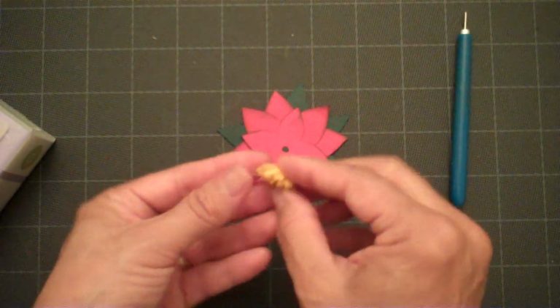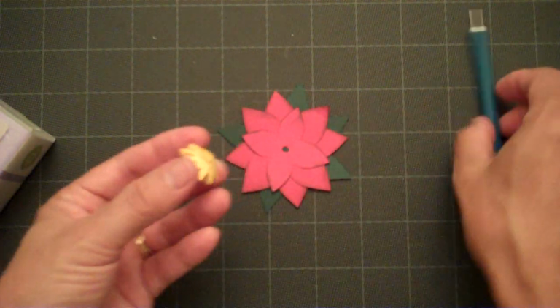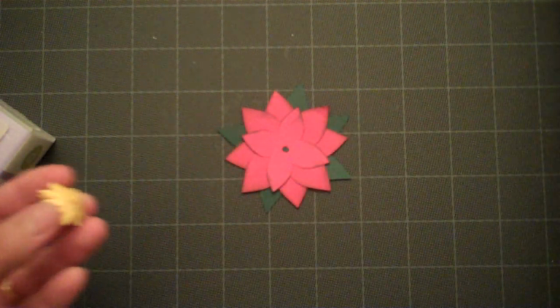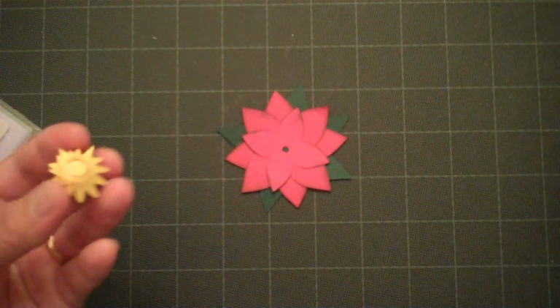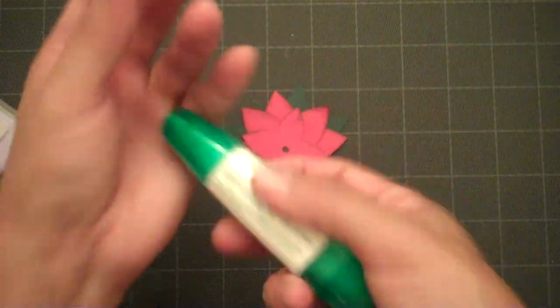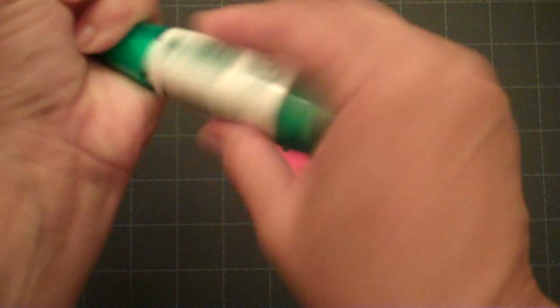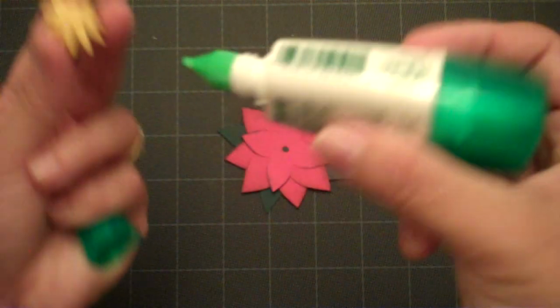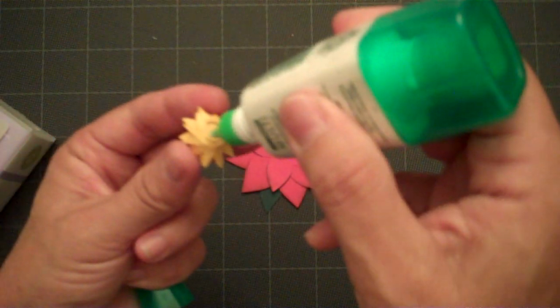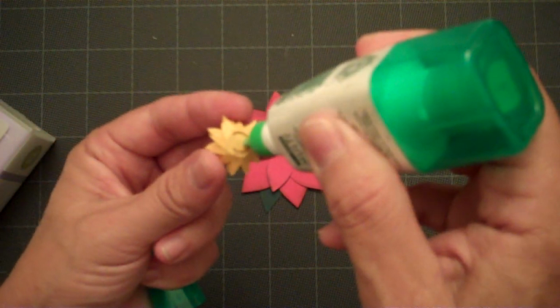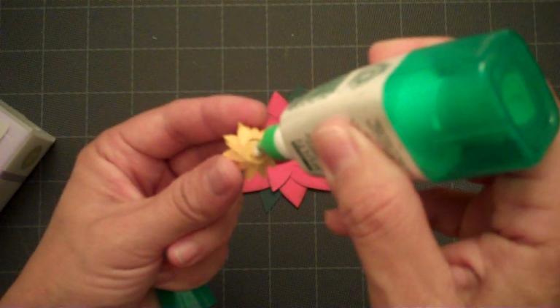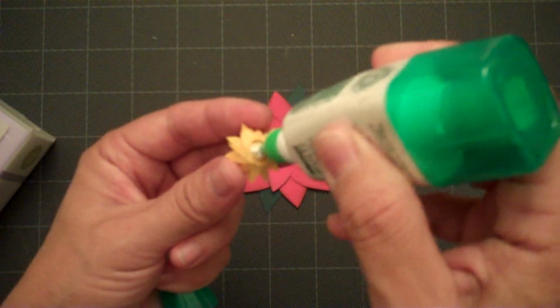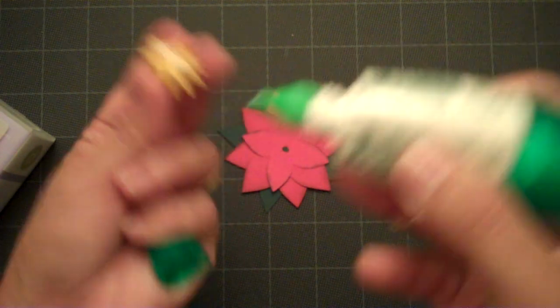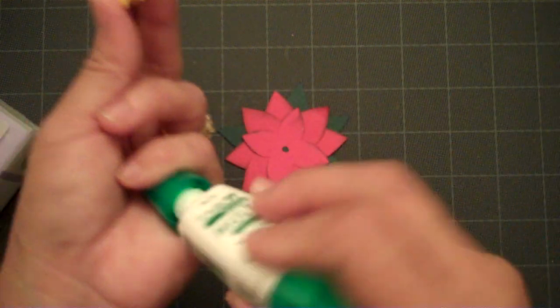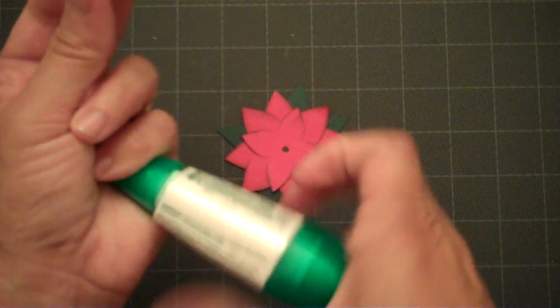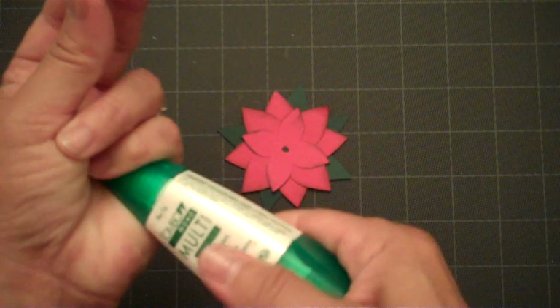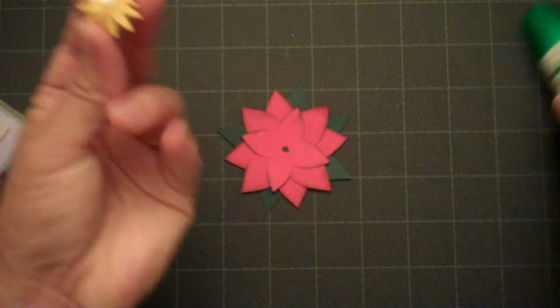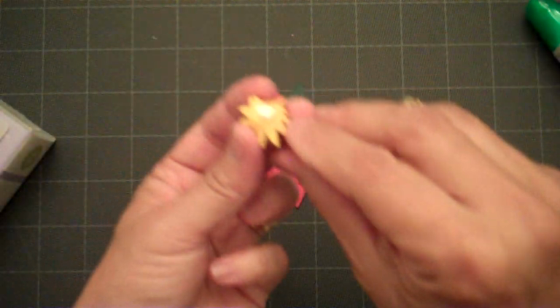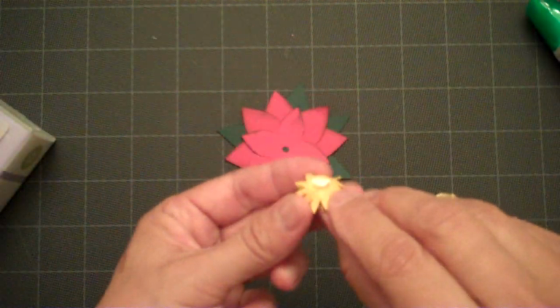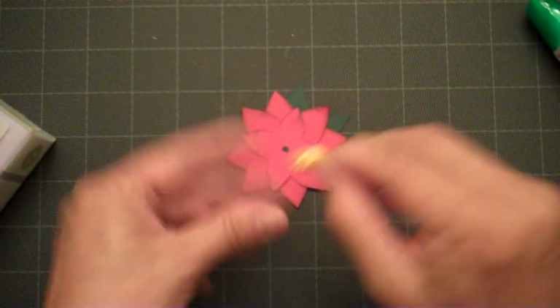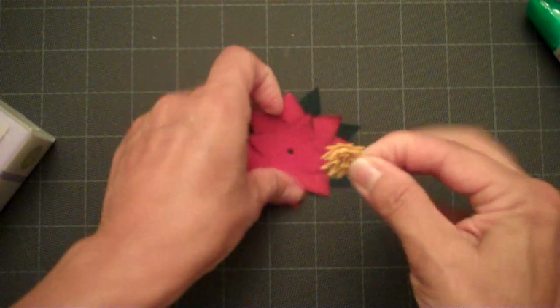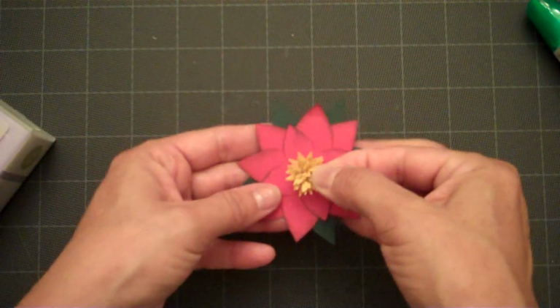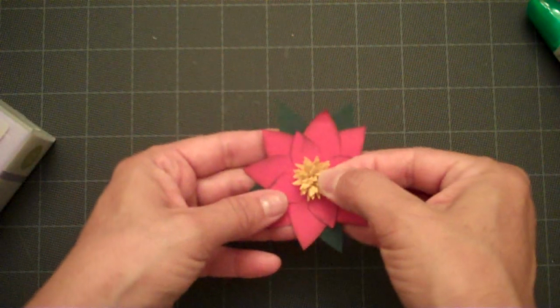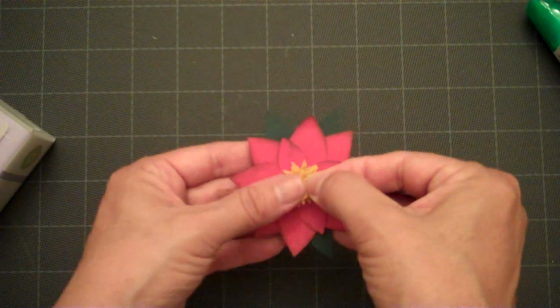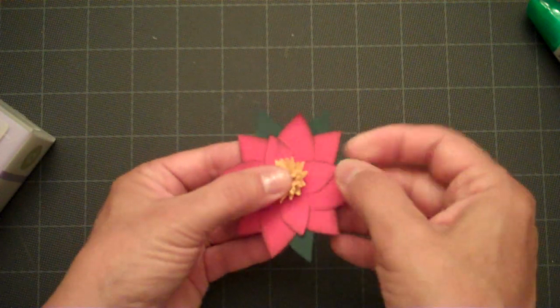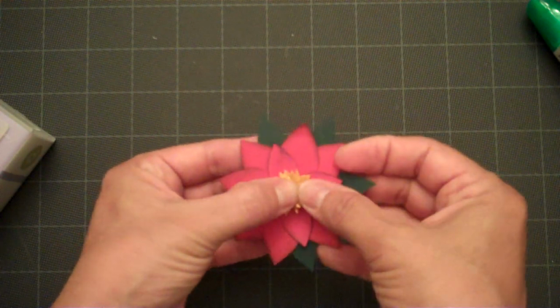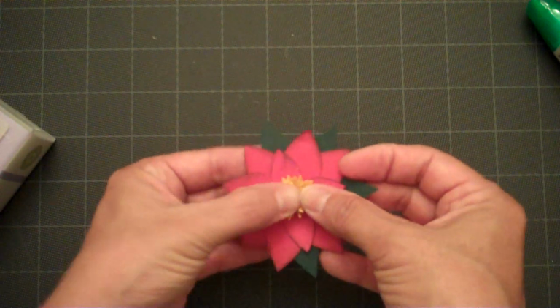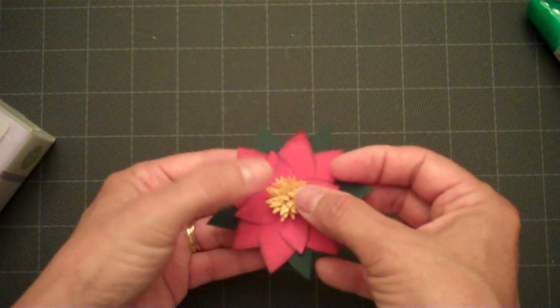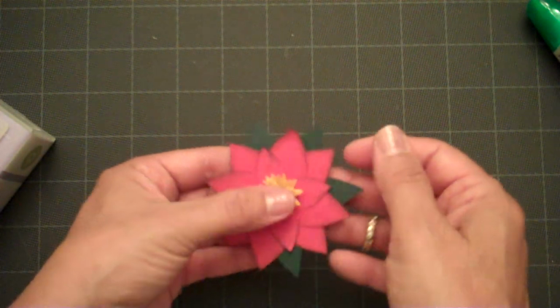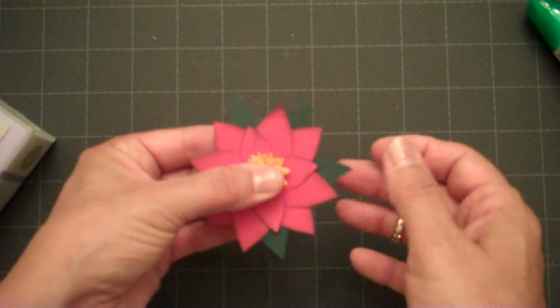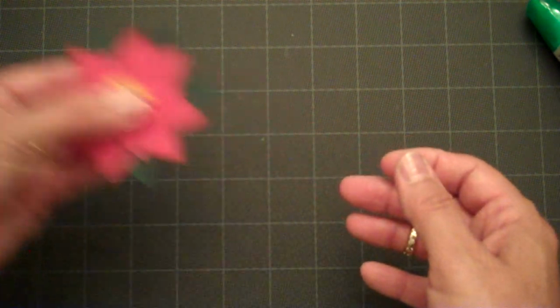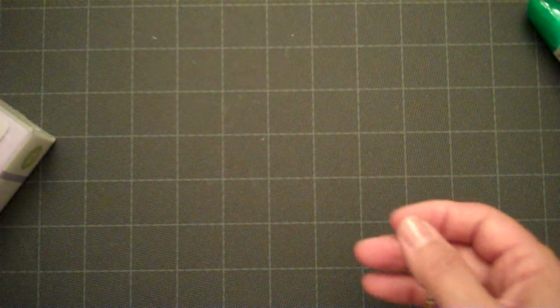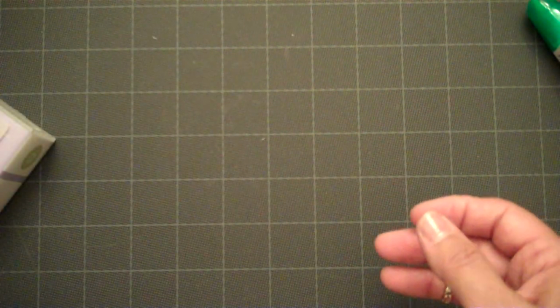The next thing we'll do is add adhesive to this section and stick it in the center. I'm going to go ahead and set that aside and let it dry.